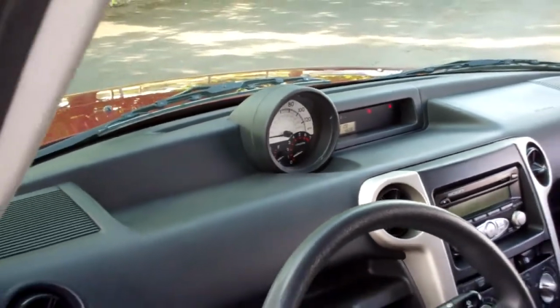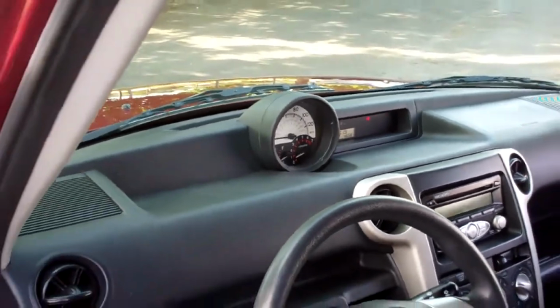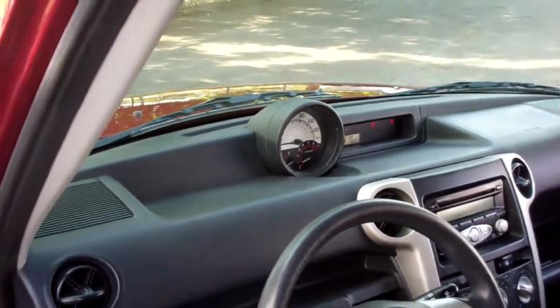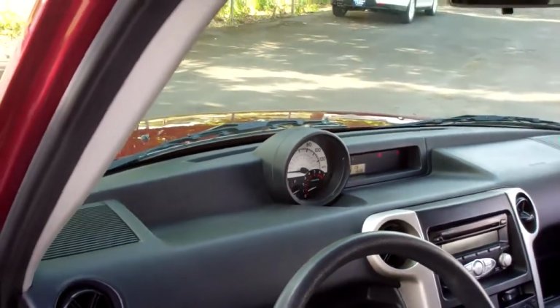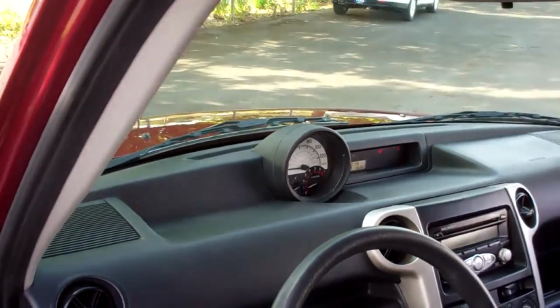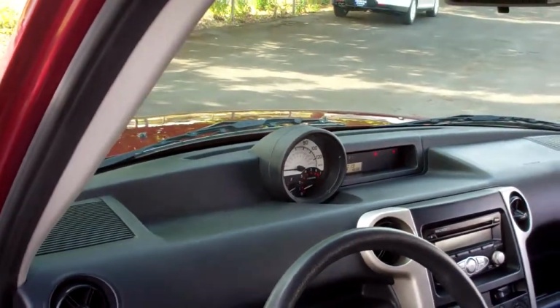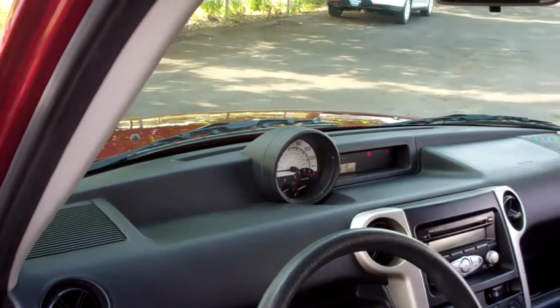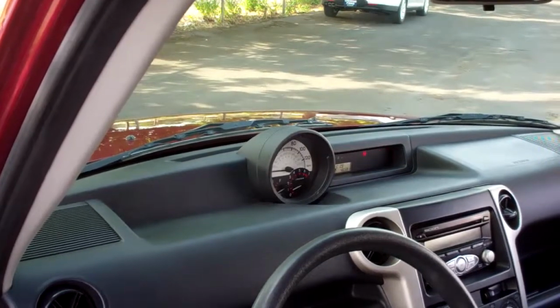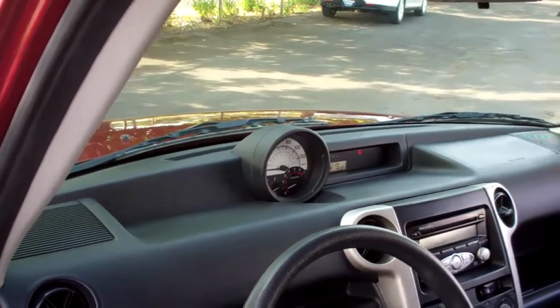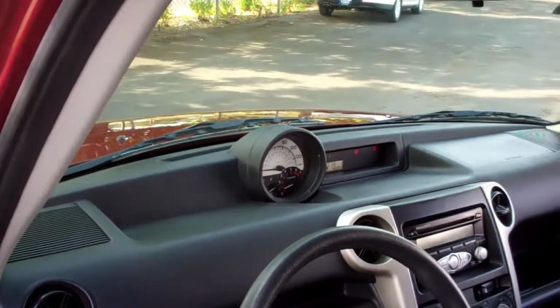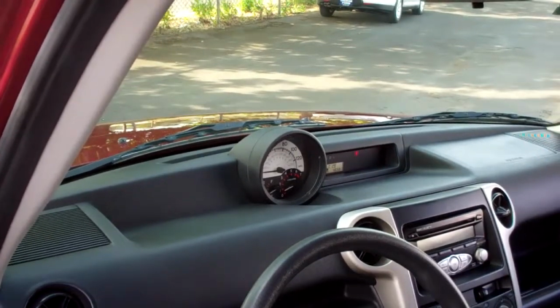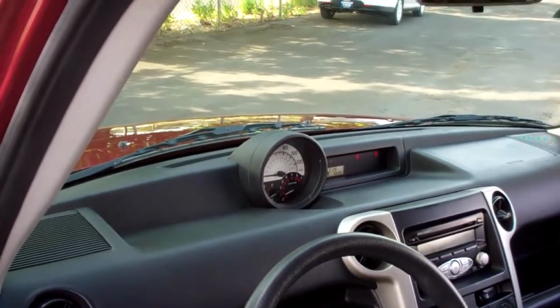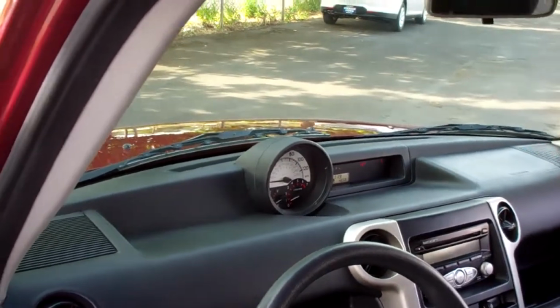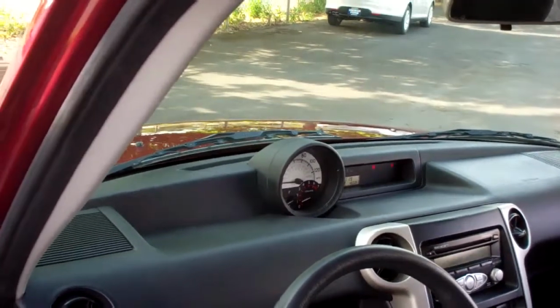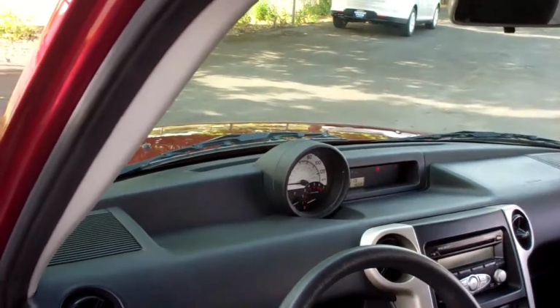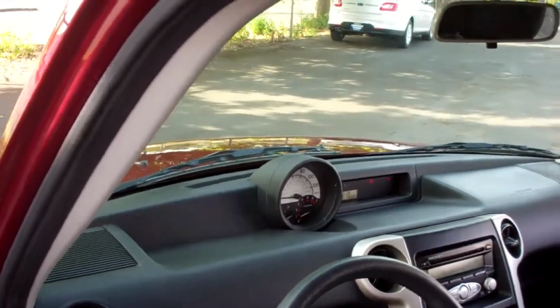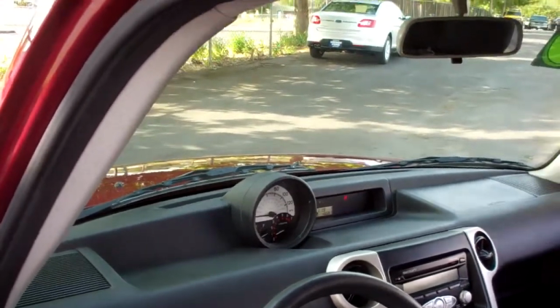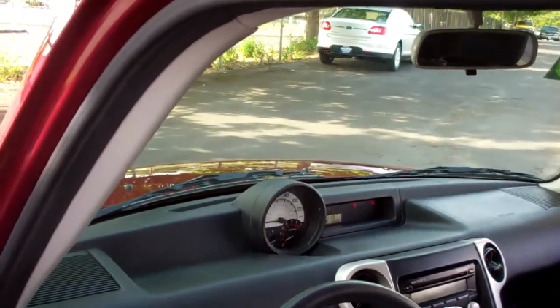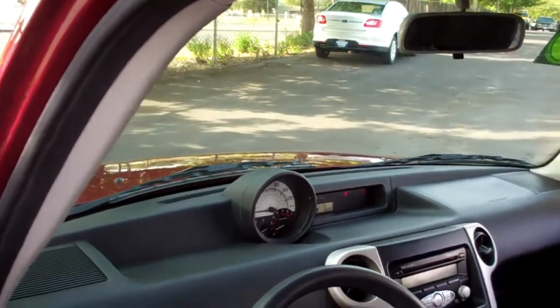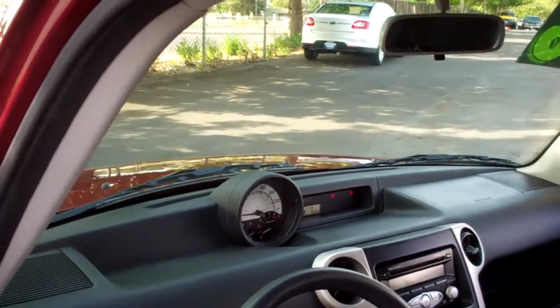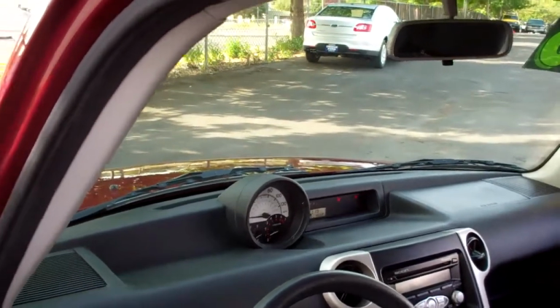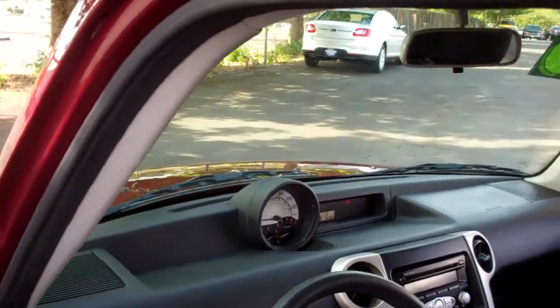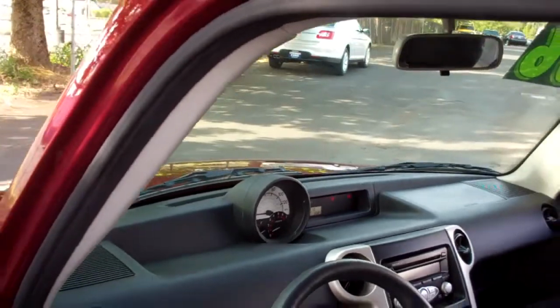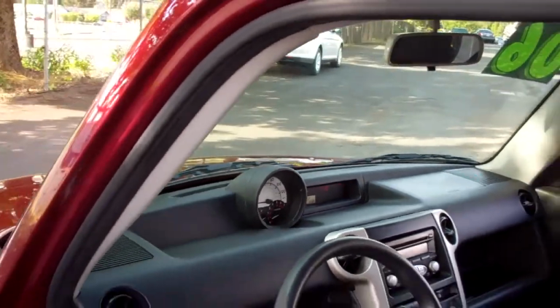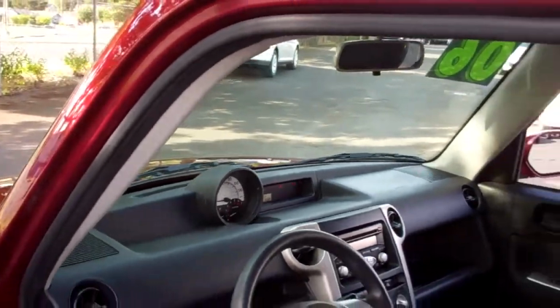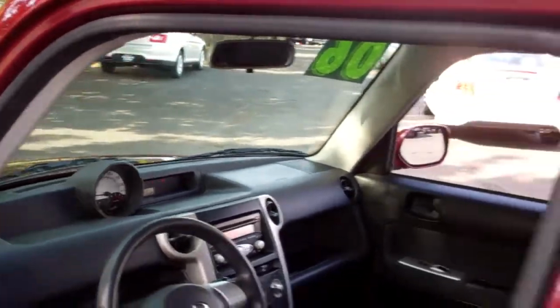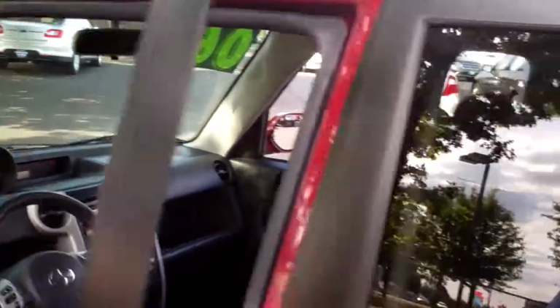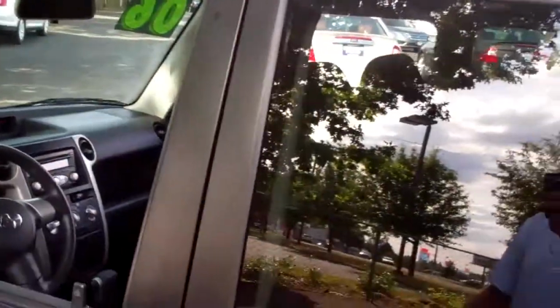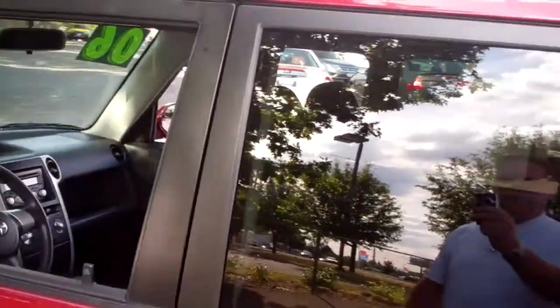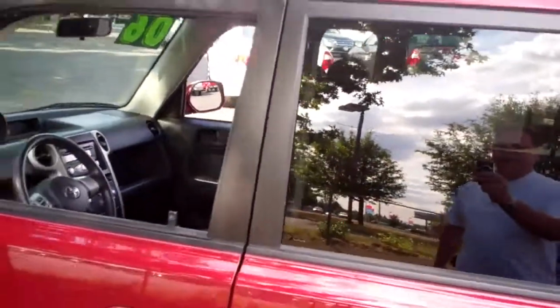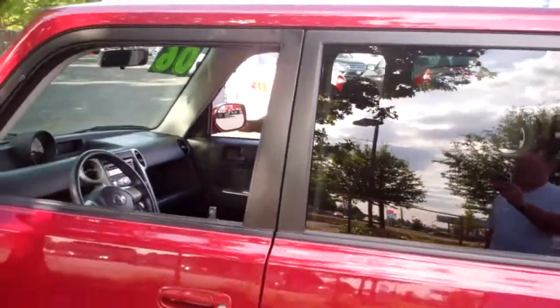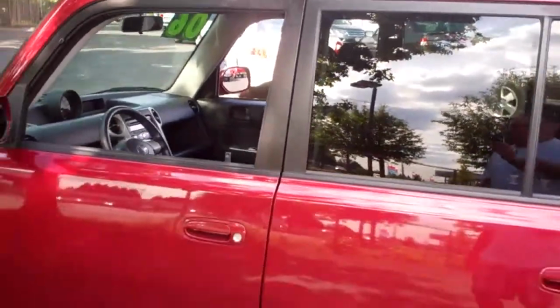Hey, with this screen, whoever's riding shotgun with you can do some backseat driving. They can tell you how fast, when to slow down. Unfortunately, I wouldn't like that very well — just joking, folks.